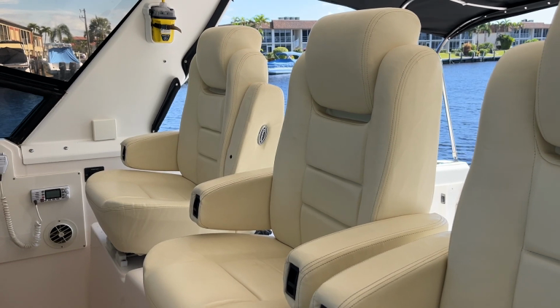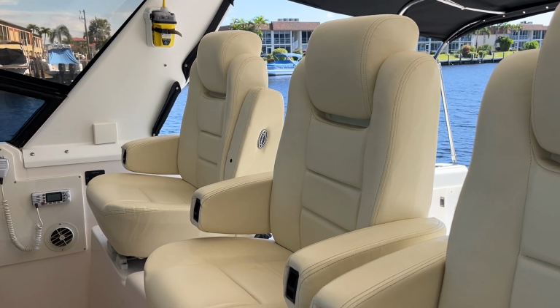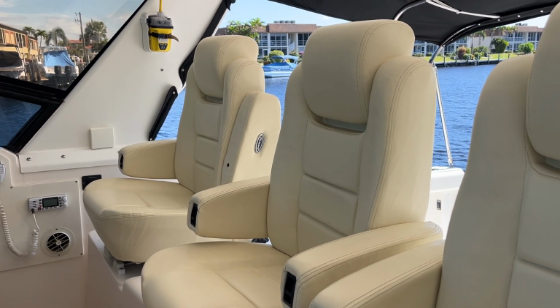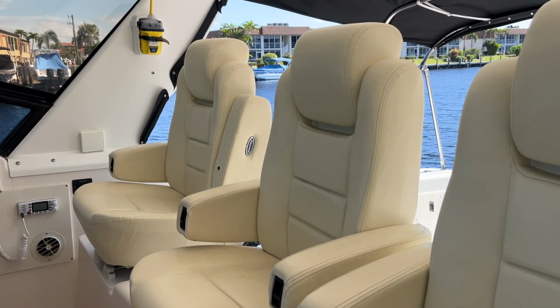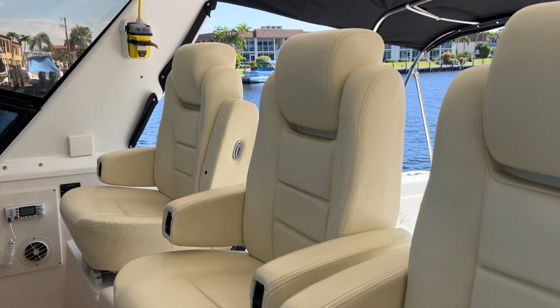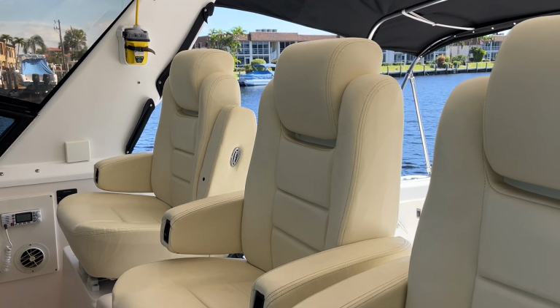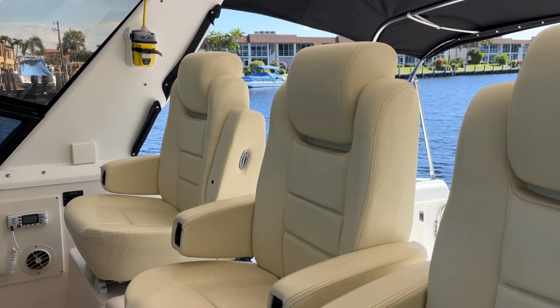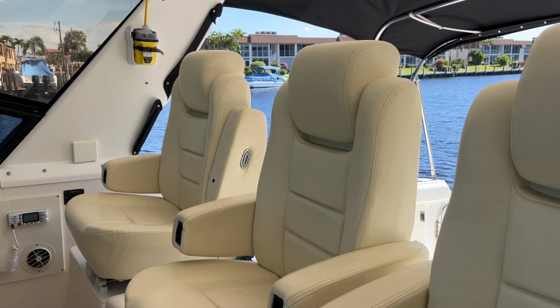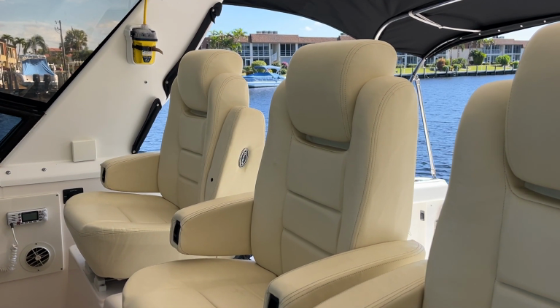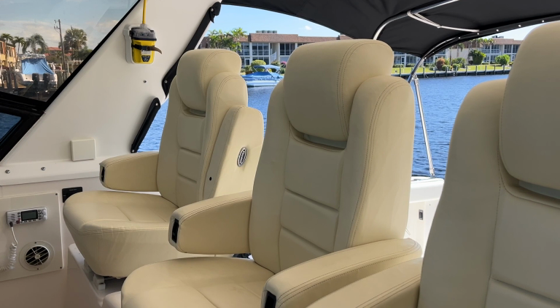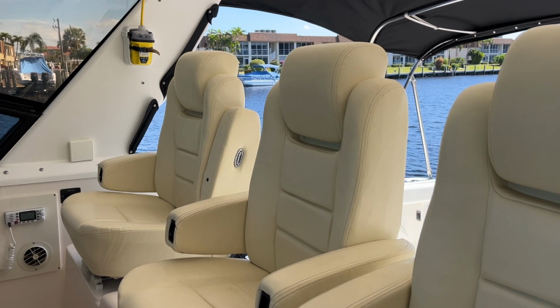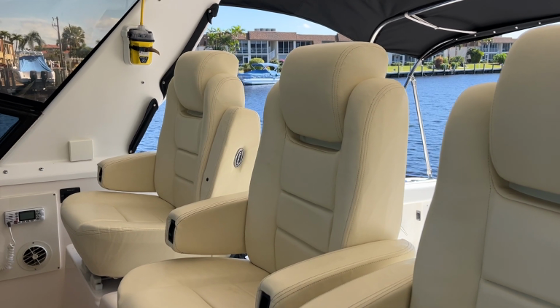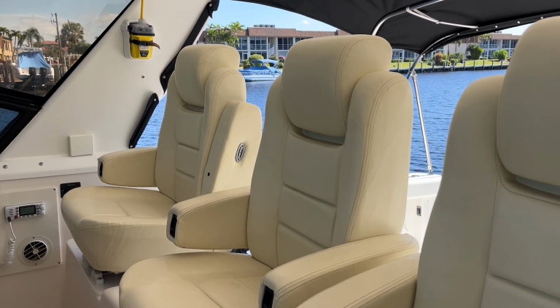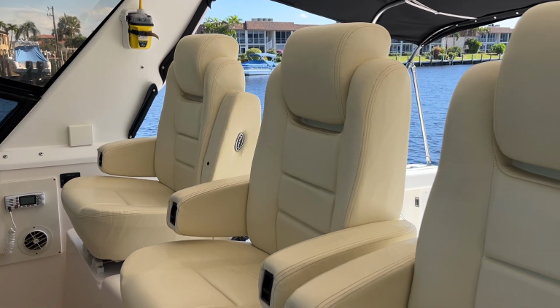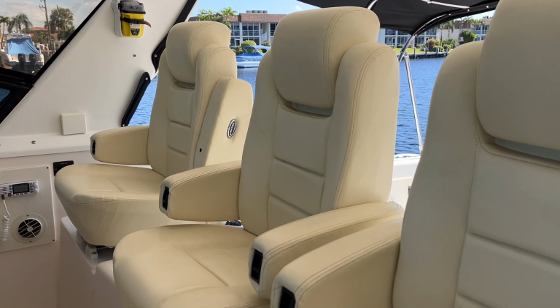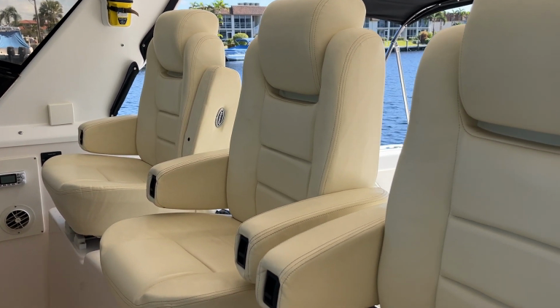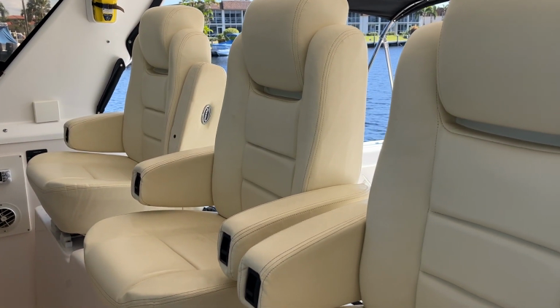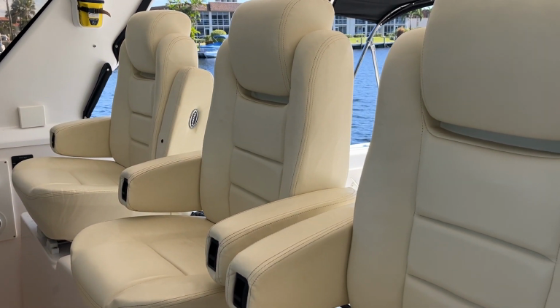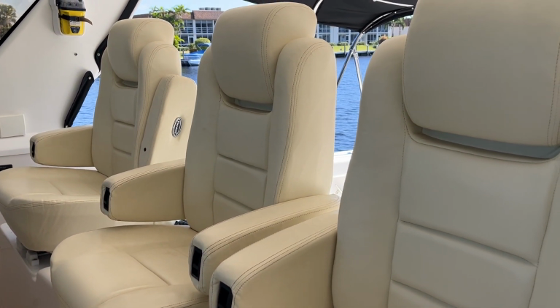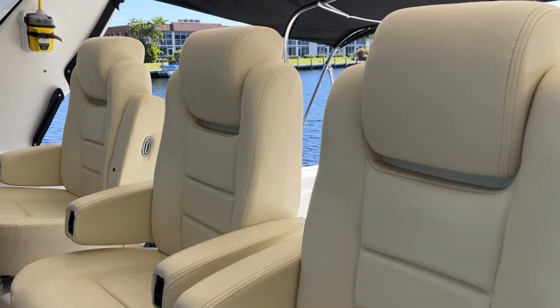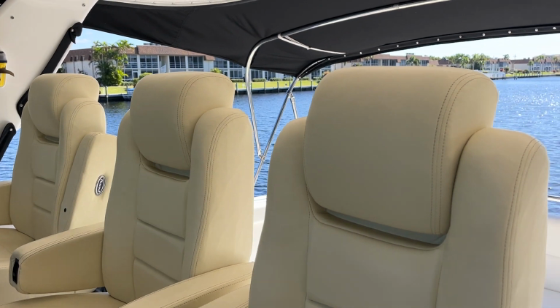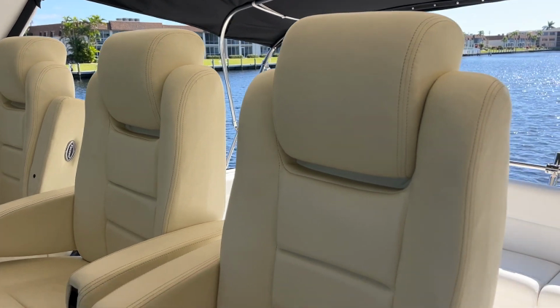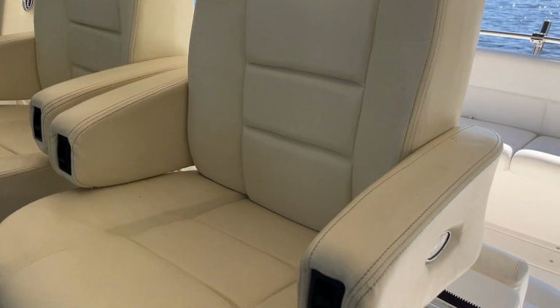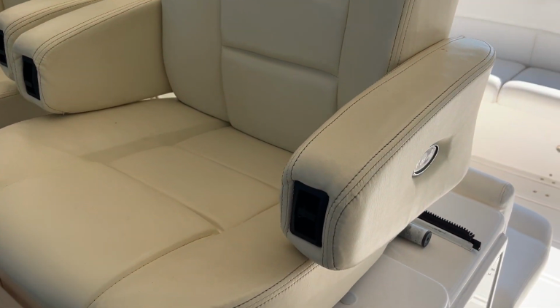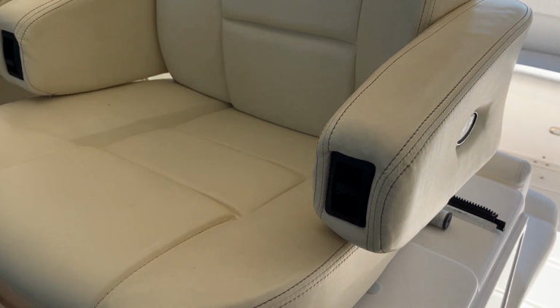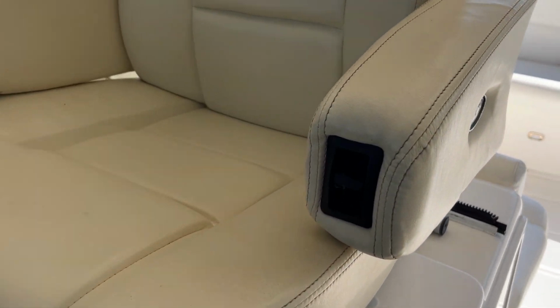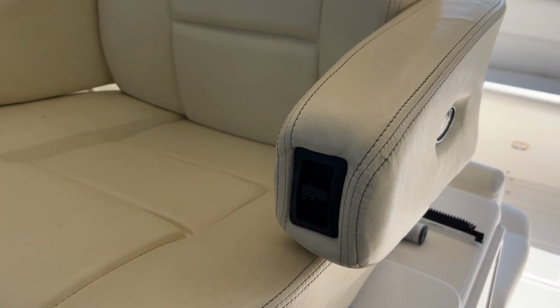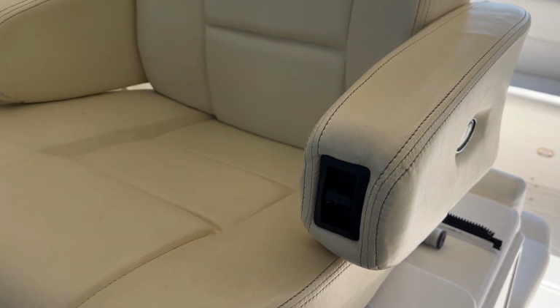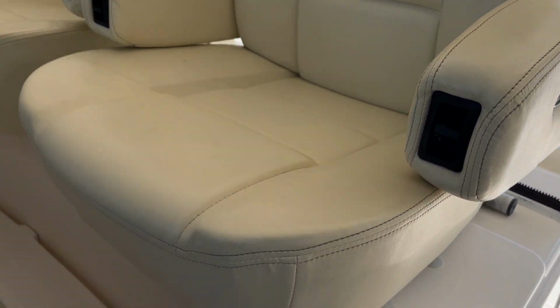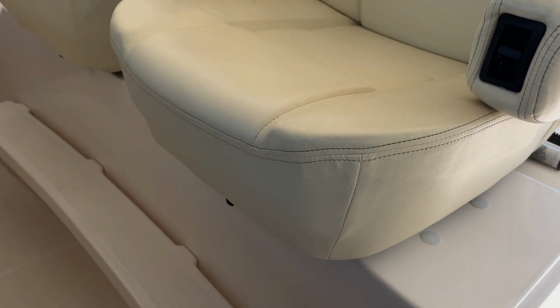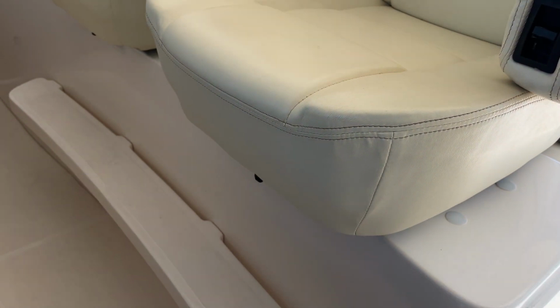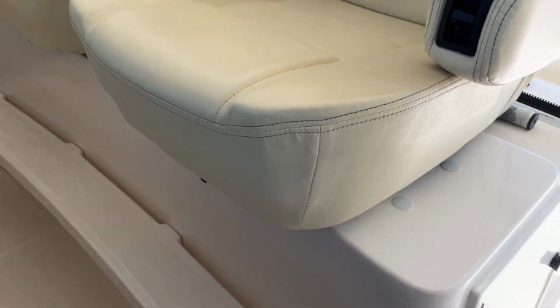I just want to share with you the exterior seating on the Tiara 4000. We've got three nice flex steel chairs here — armrests look like they're adjustable, and there's a footrest.